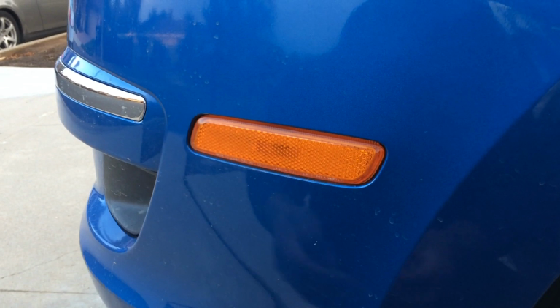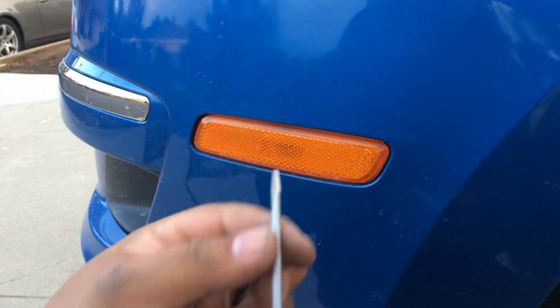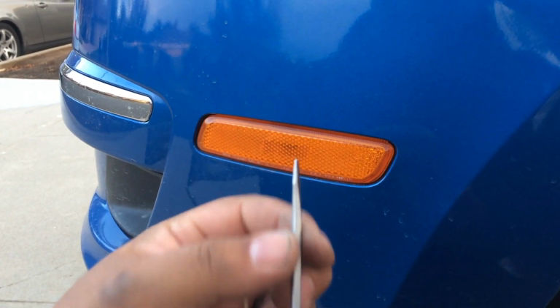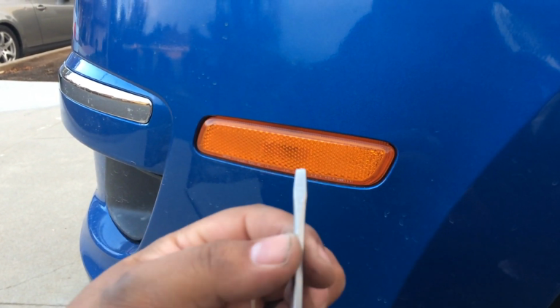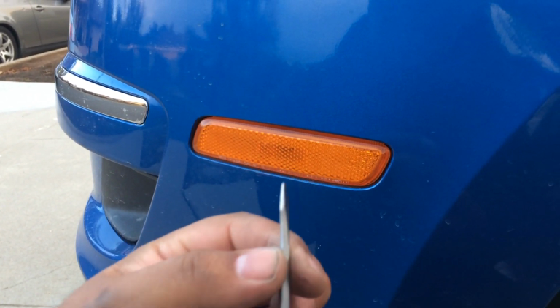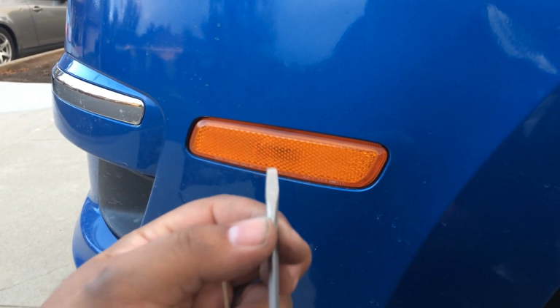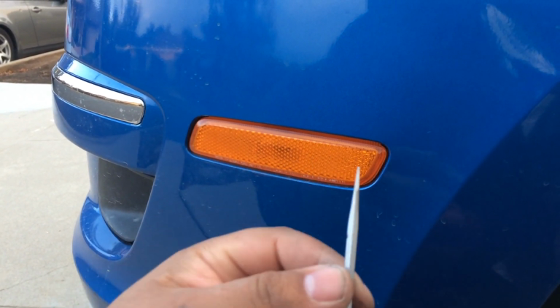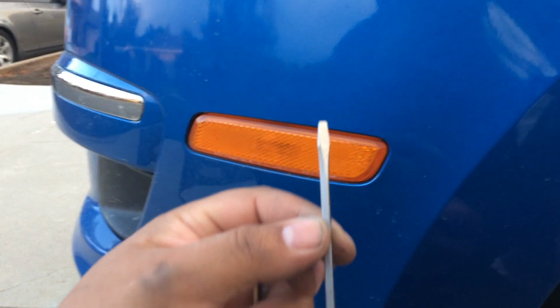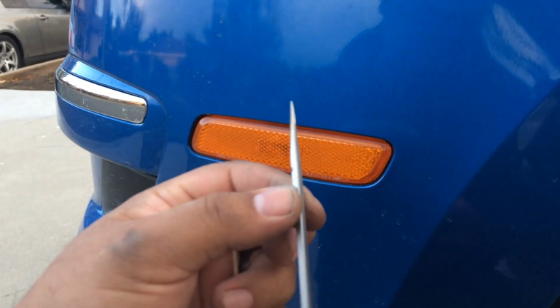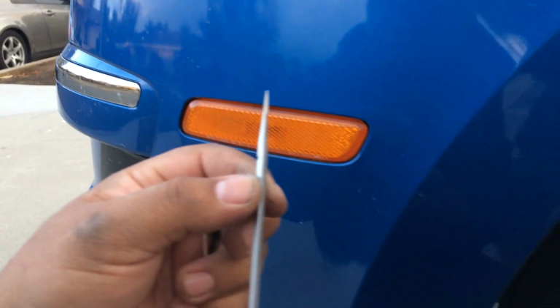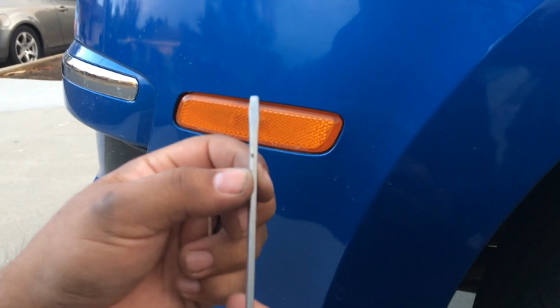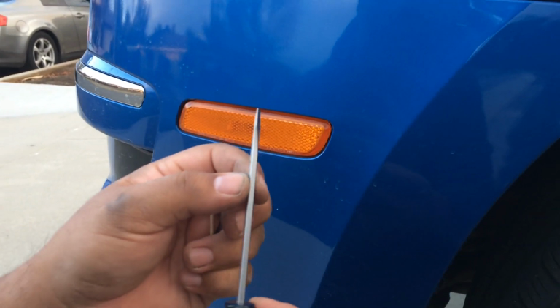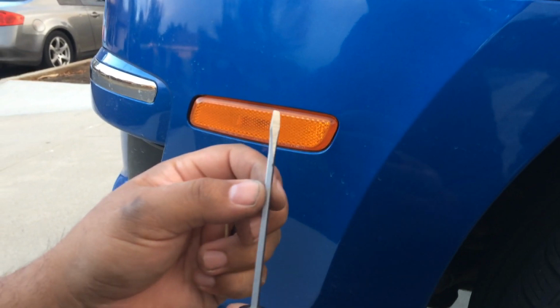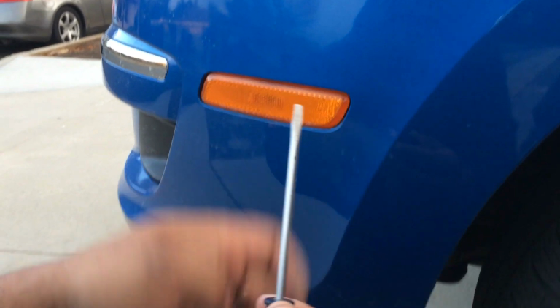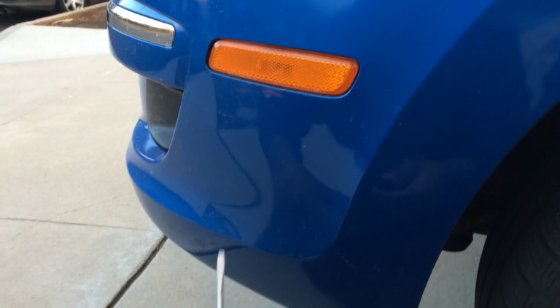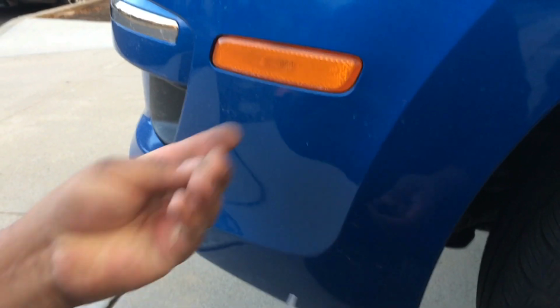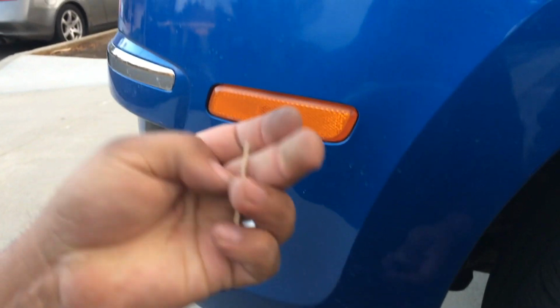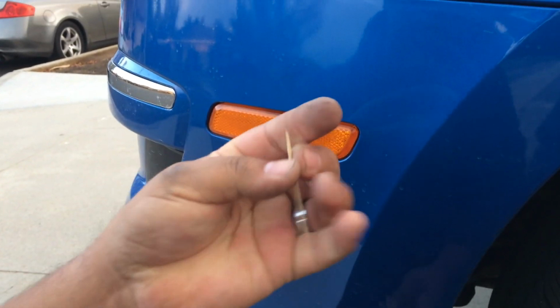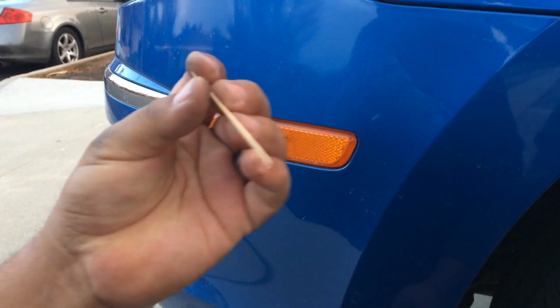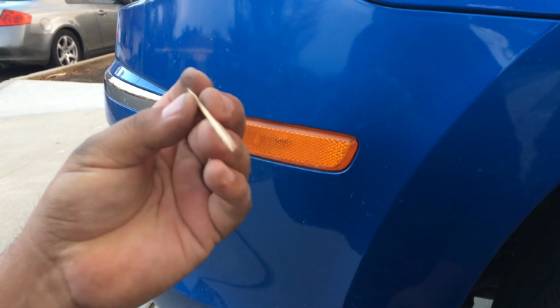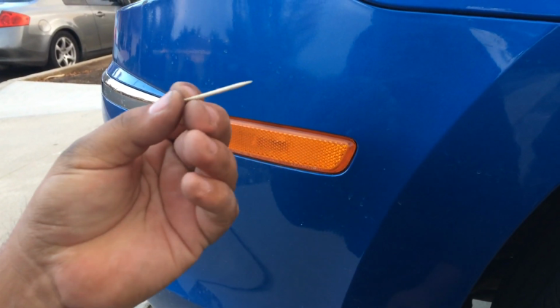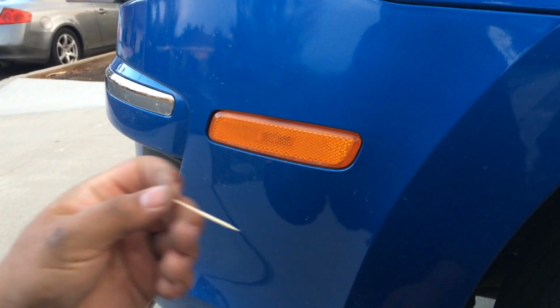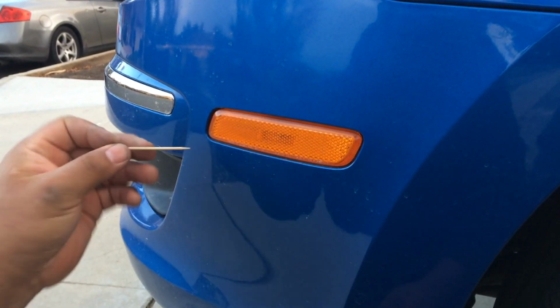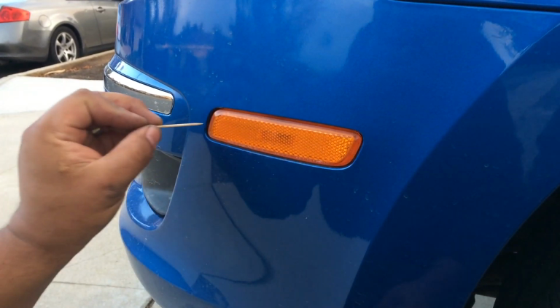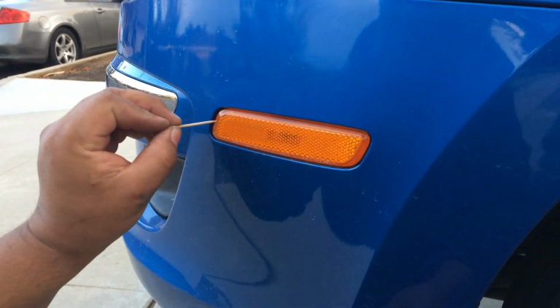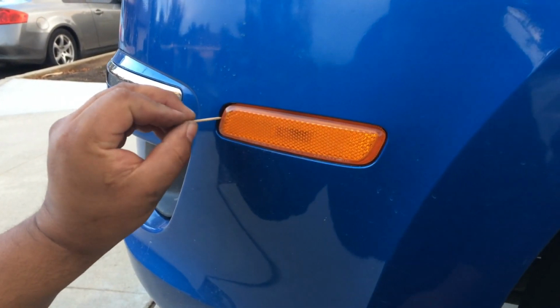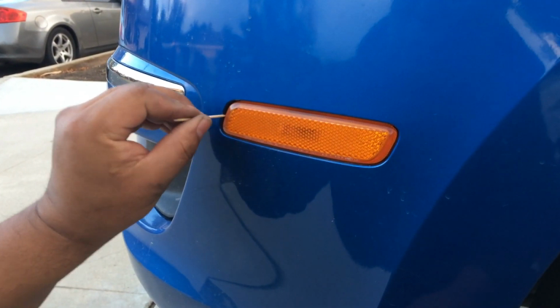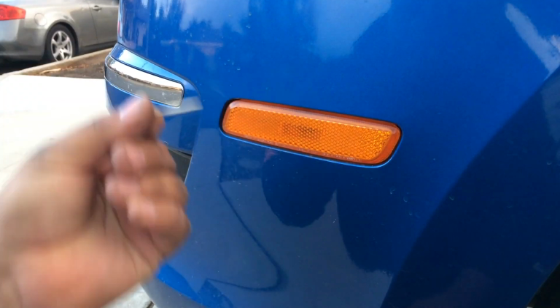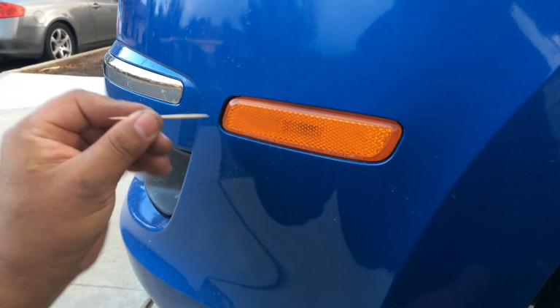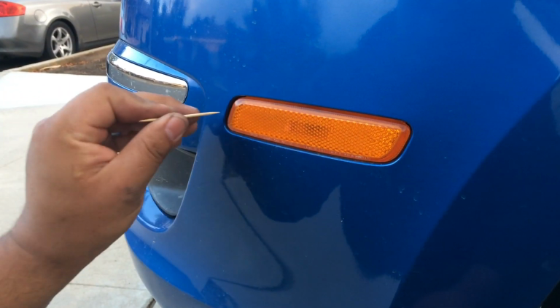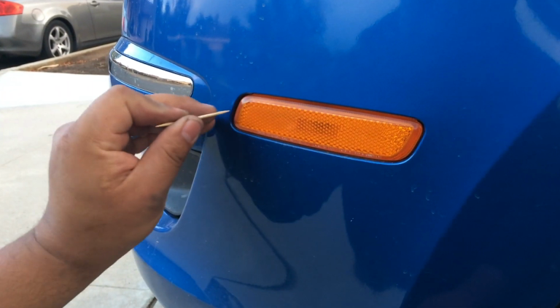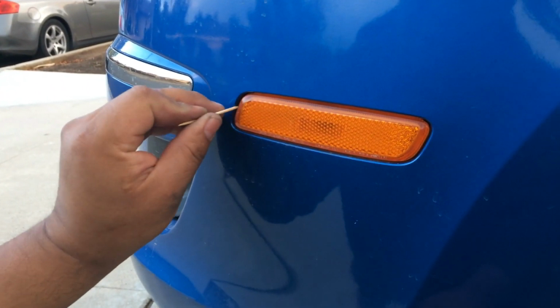So you can either wrap your screwdriver — get a tiny little screwdriver and wrap it with electrical tape — or I'm going to use this toothpick. You could use a tongue depressor or popsicle stick. This is basically being used so I don't scratch the paint.